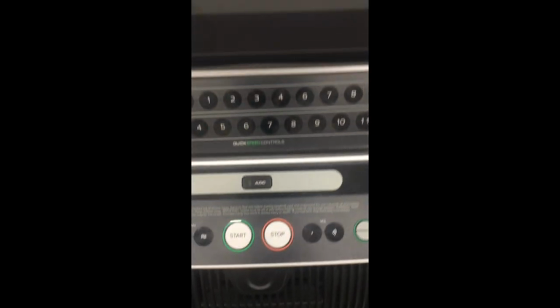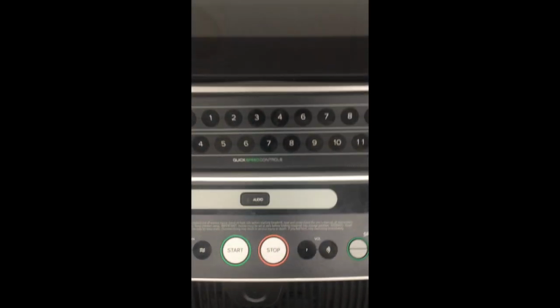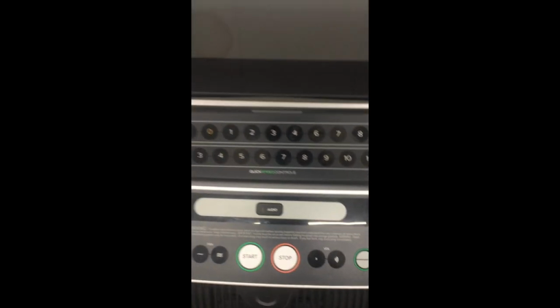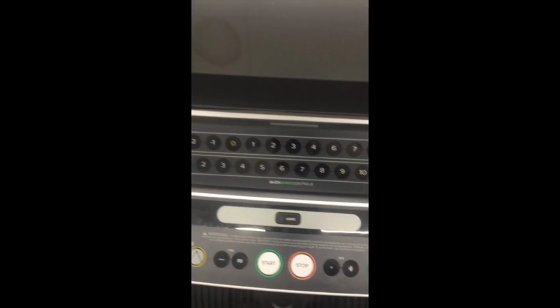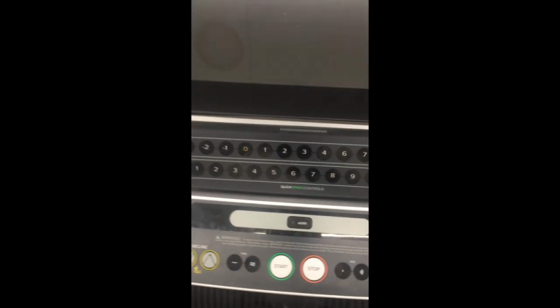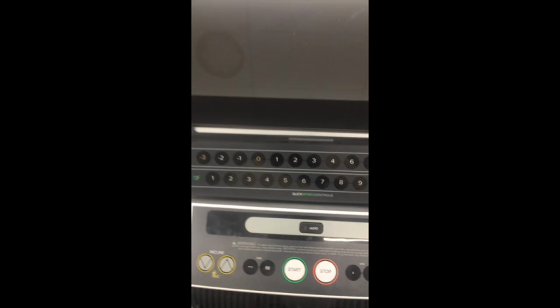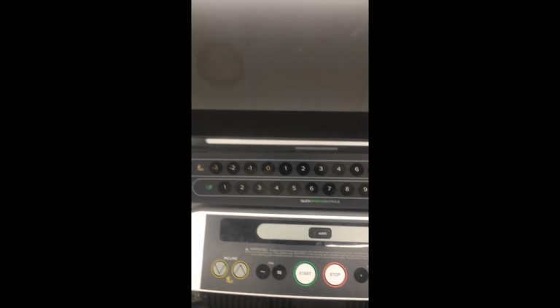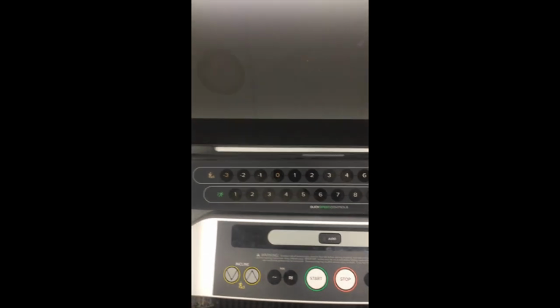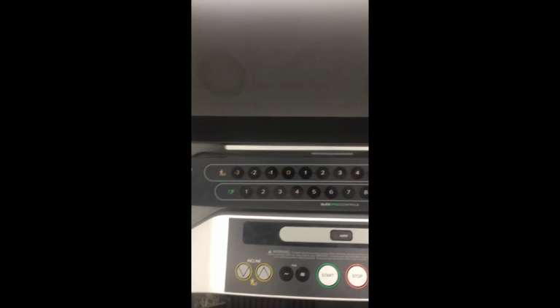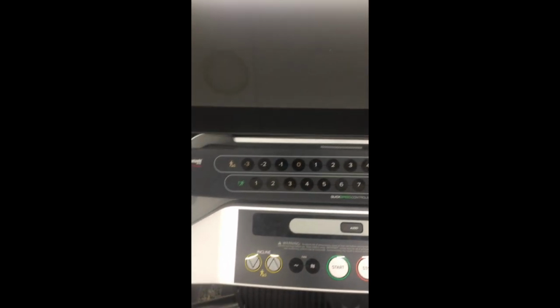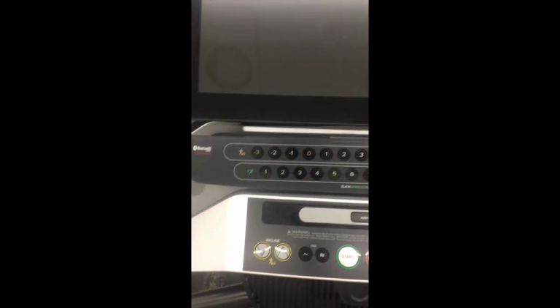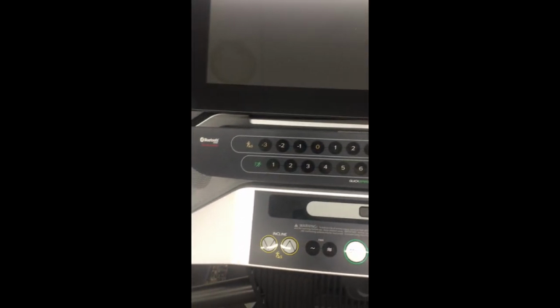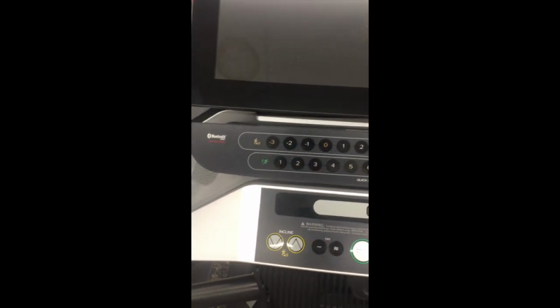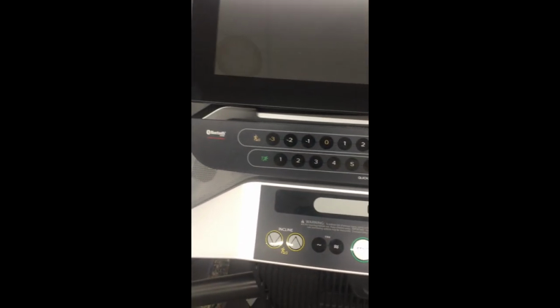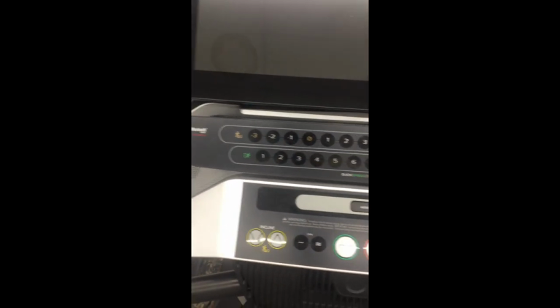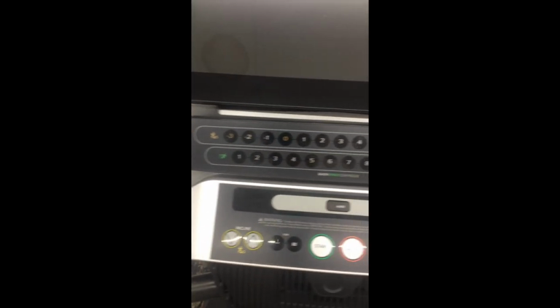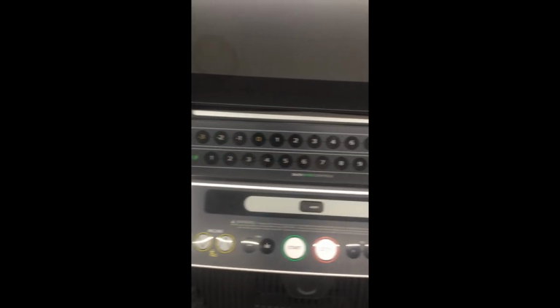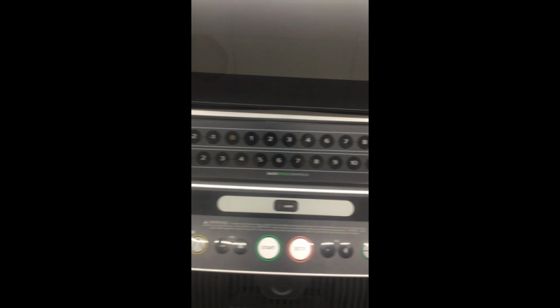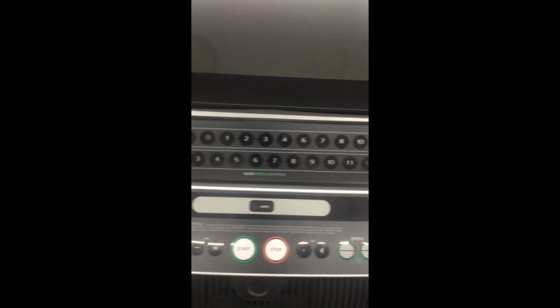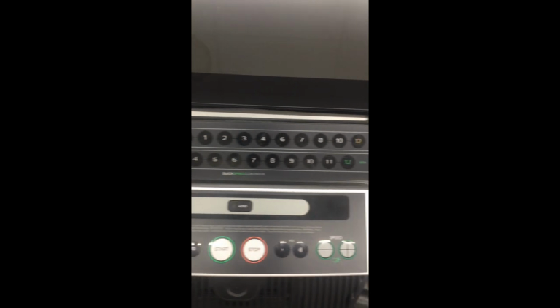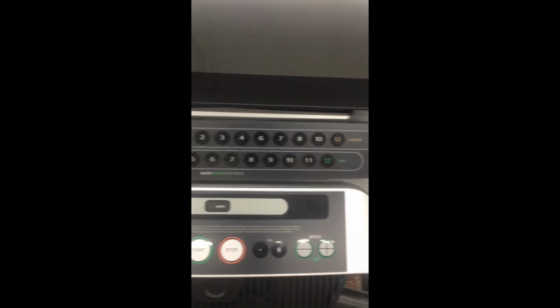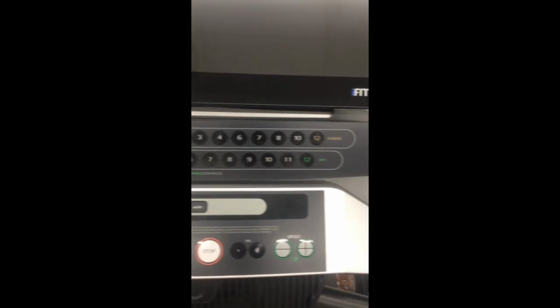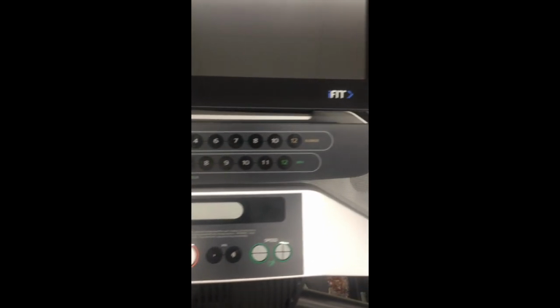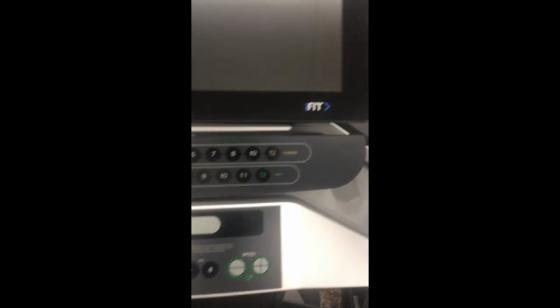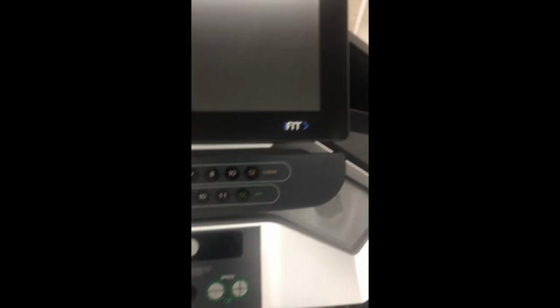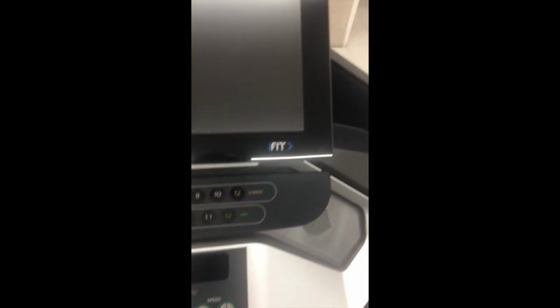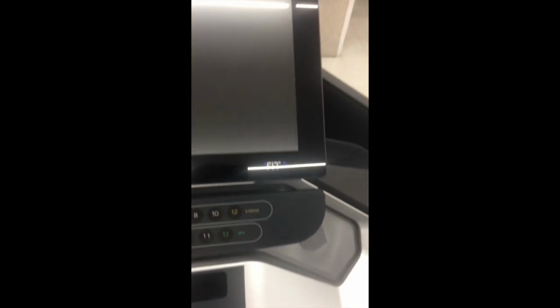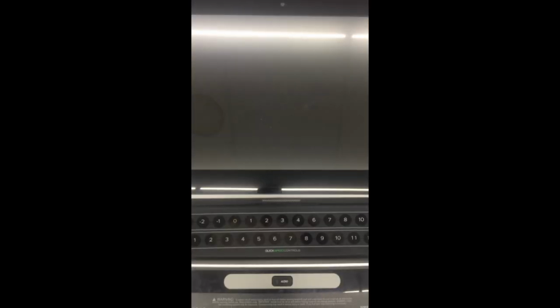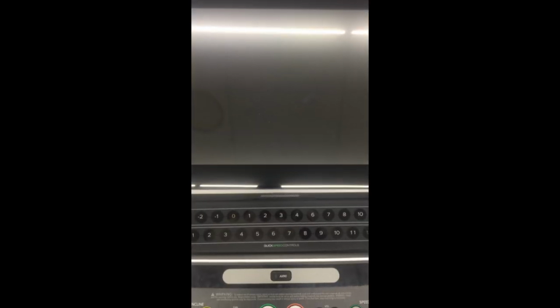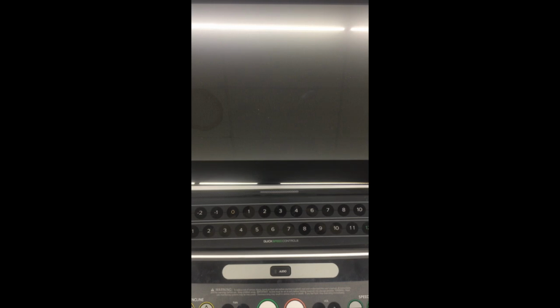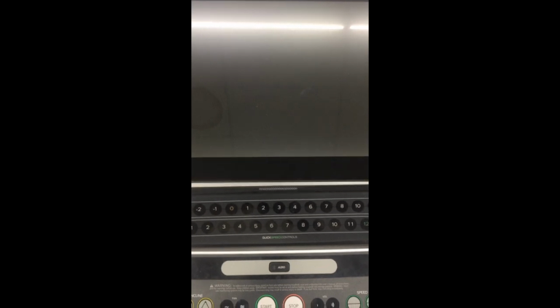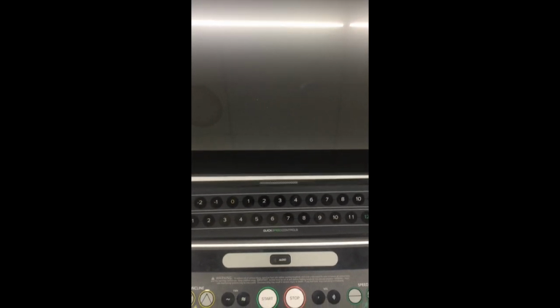This is one fantastic treadmill, jump on it and just start walking and running. Get yourself in shape, it's a fully loaded machine with all the features and functions you want, so buy it now.